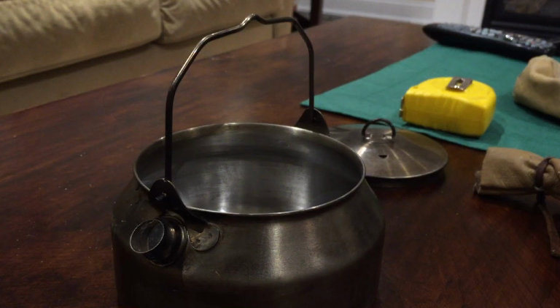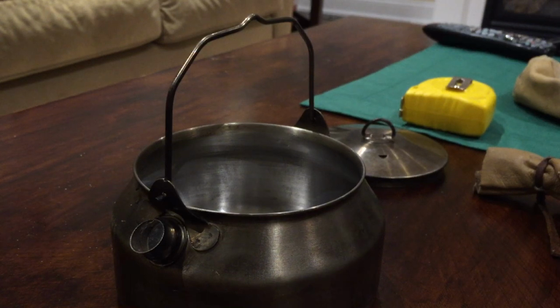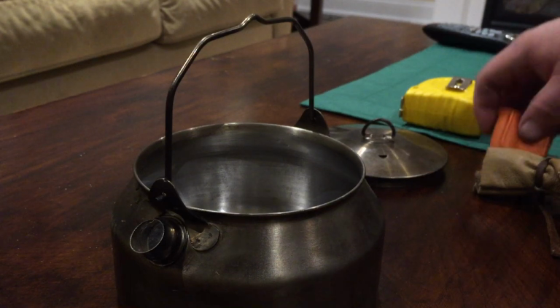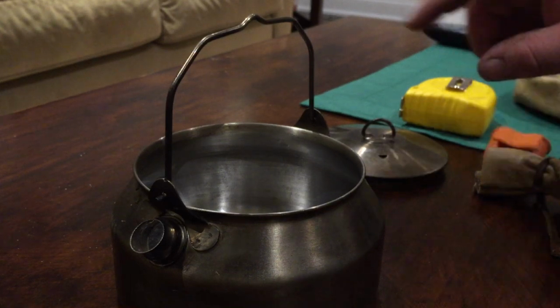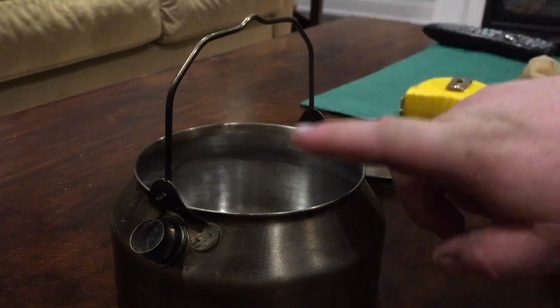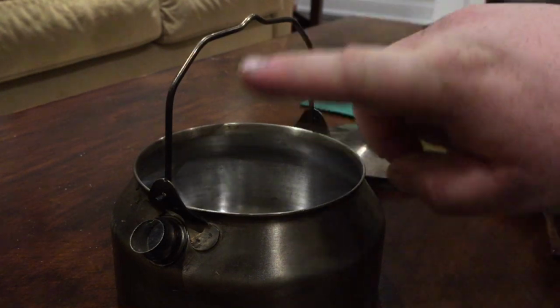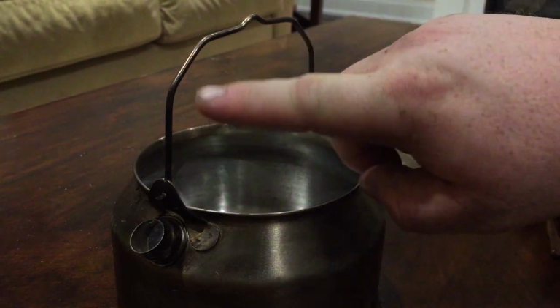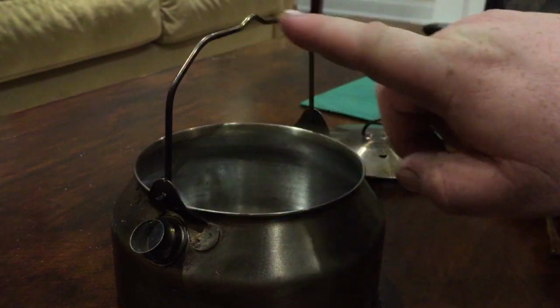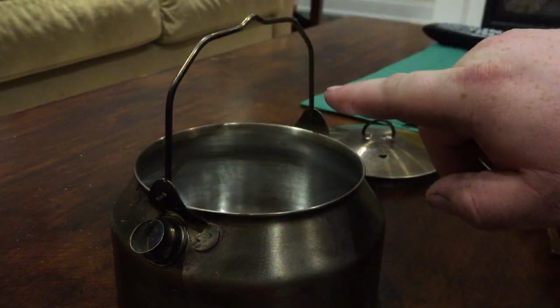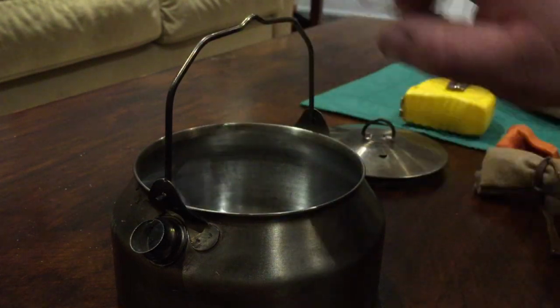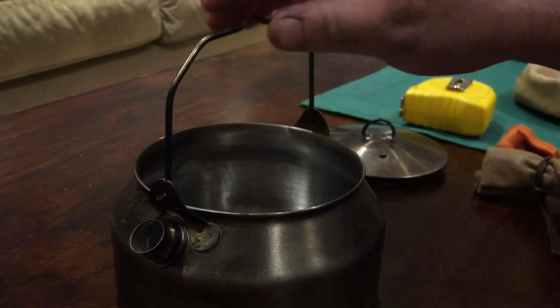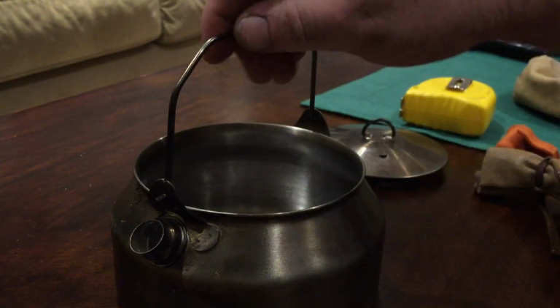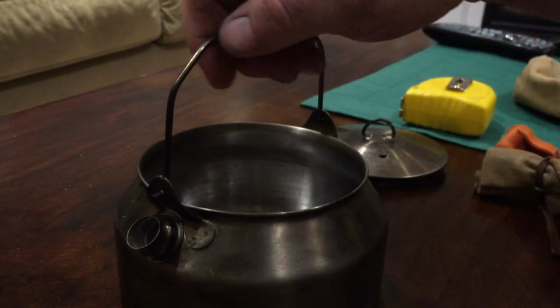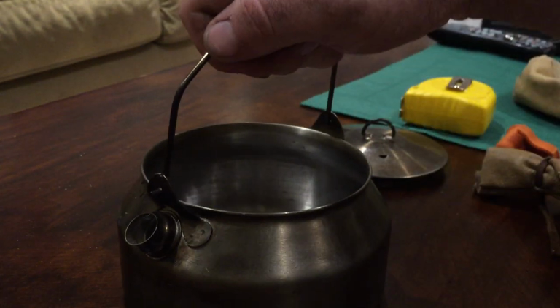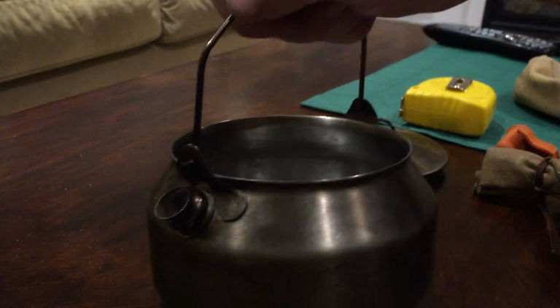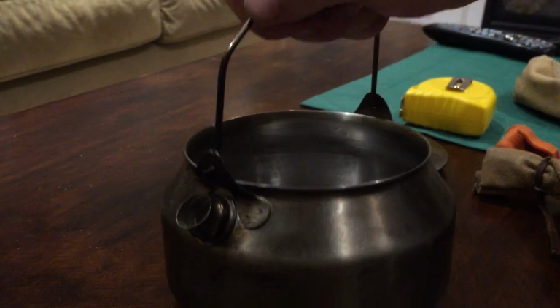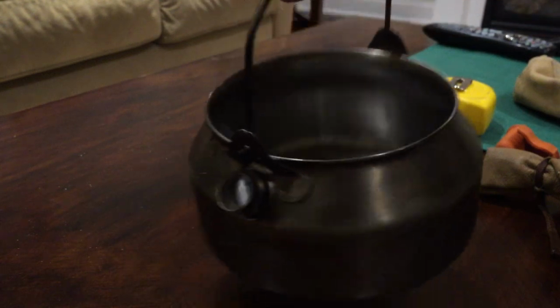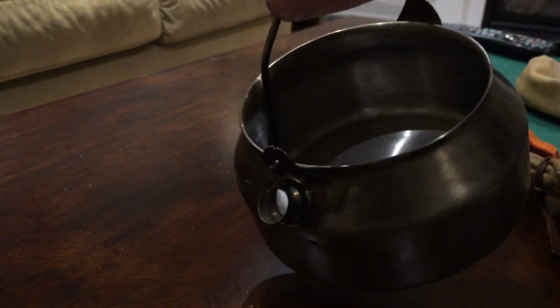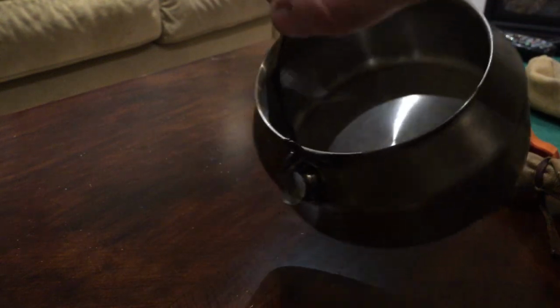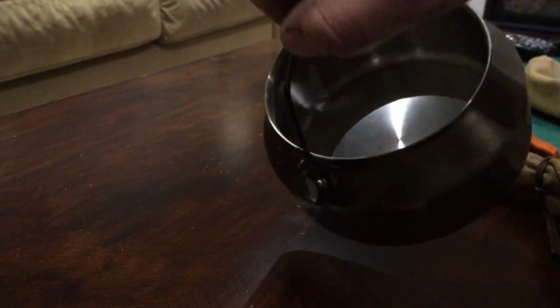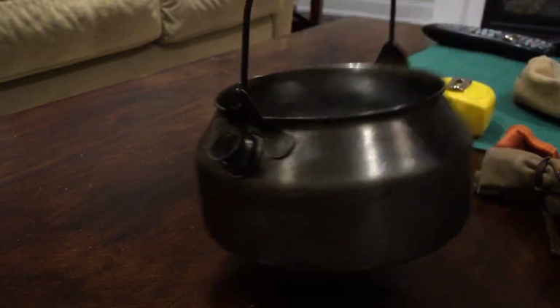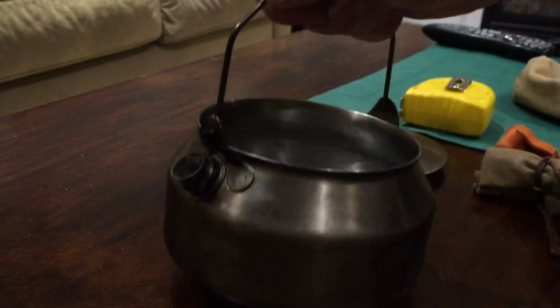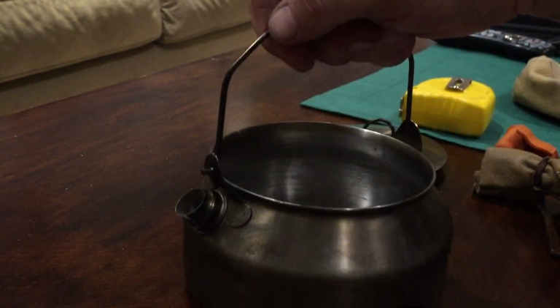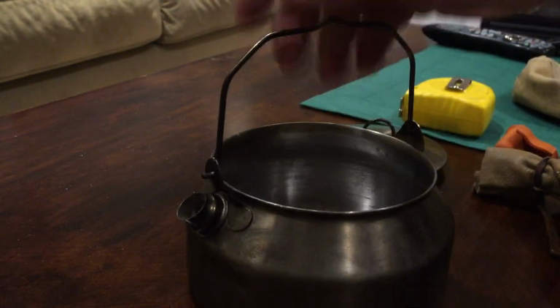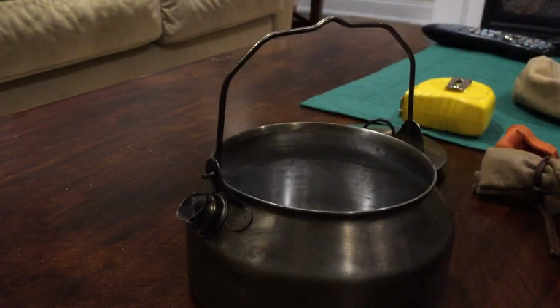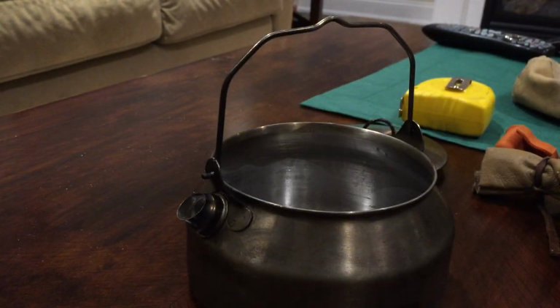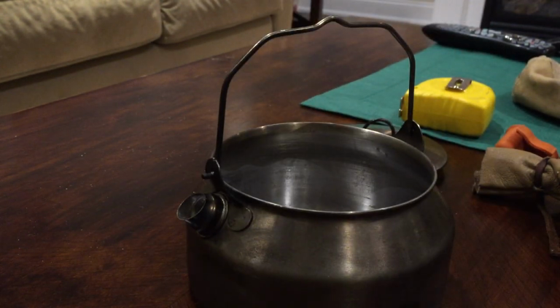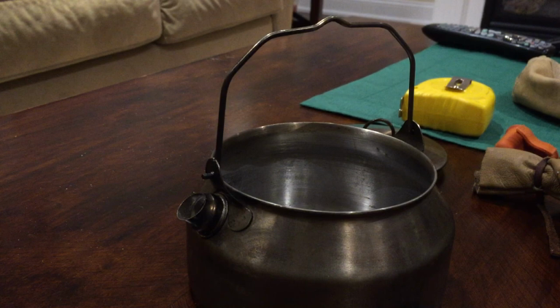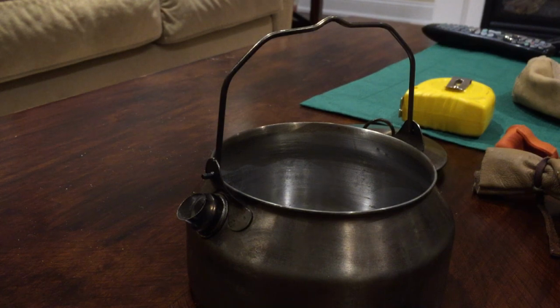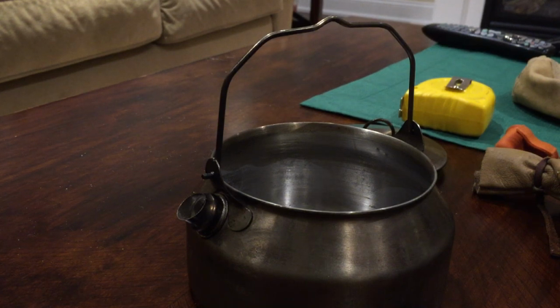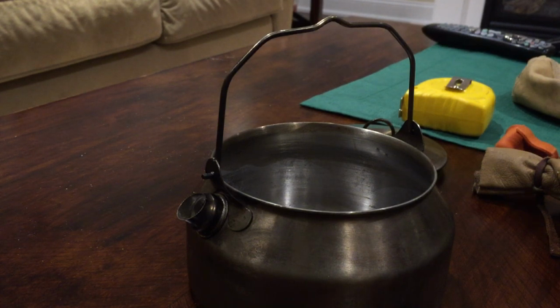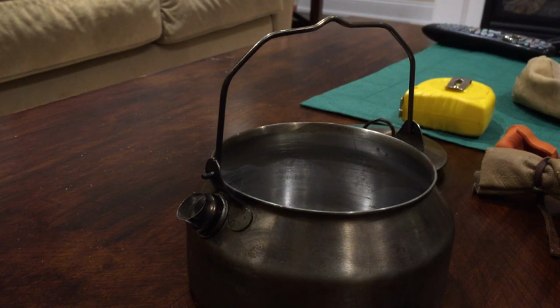I chose to go with this one simply because of the bailing handle, and the fact that it's just a bare bailing handle. It works really nicely for me. Like I said, I've made many things with this — coffee and such.